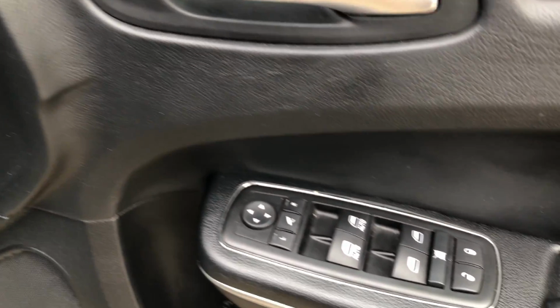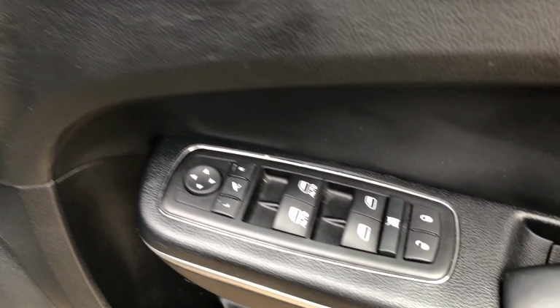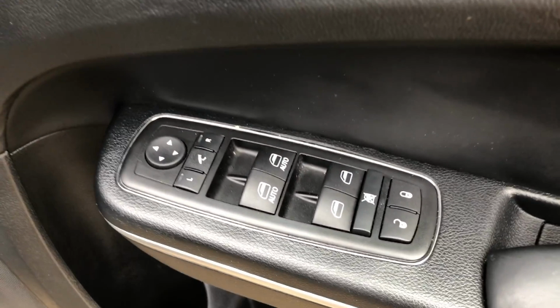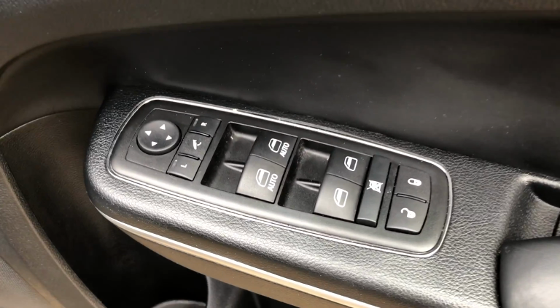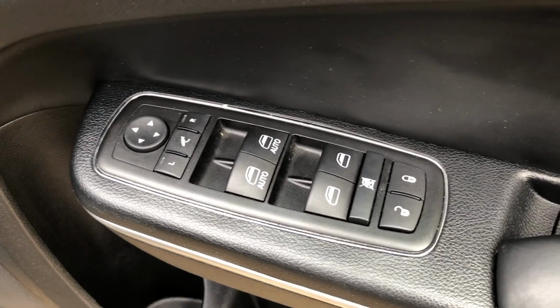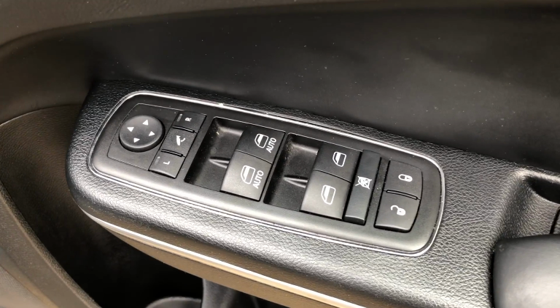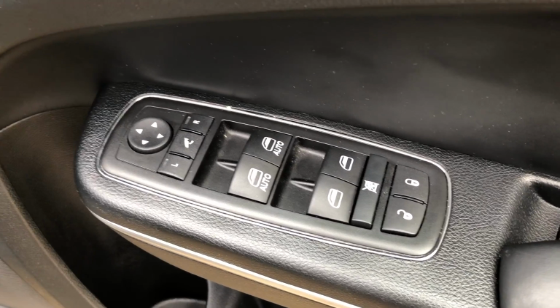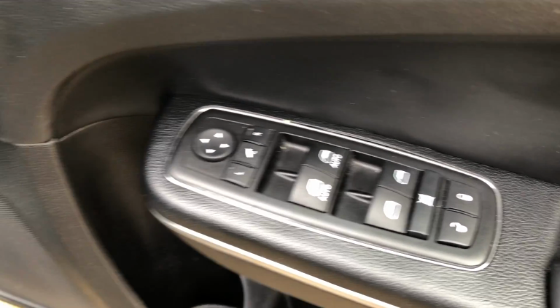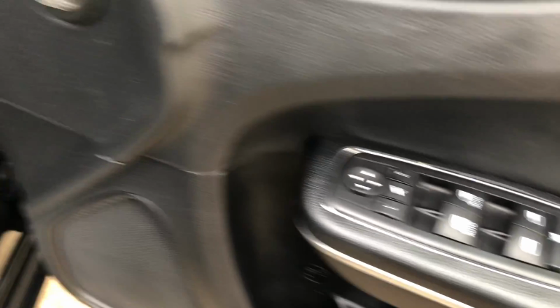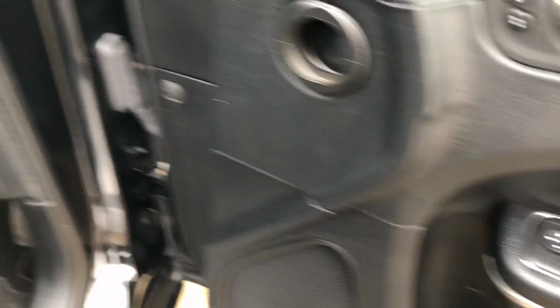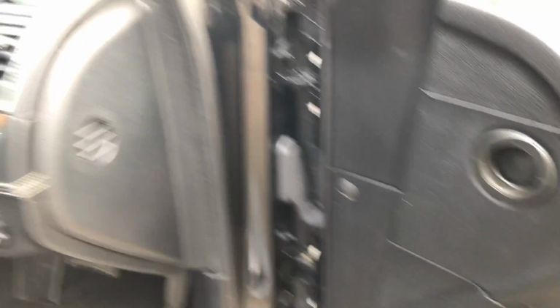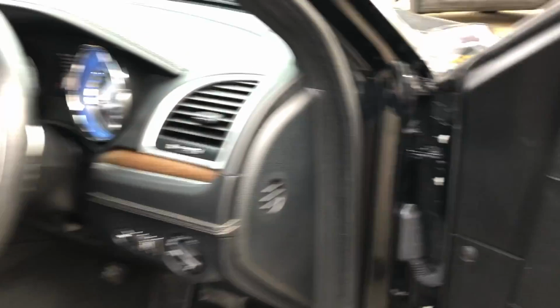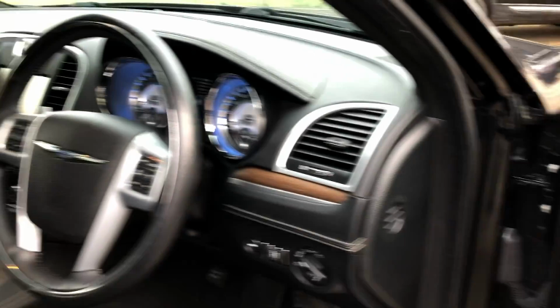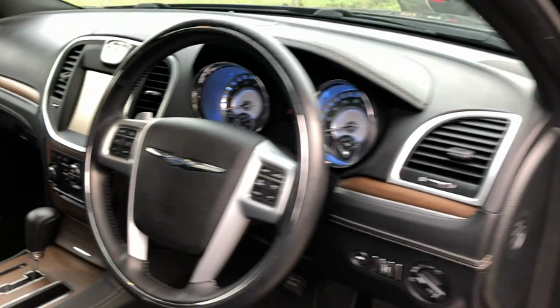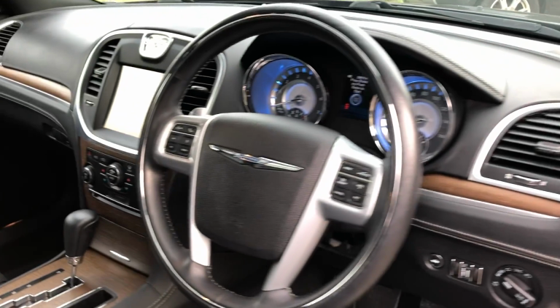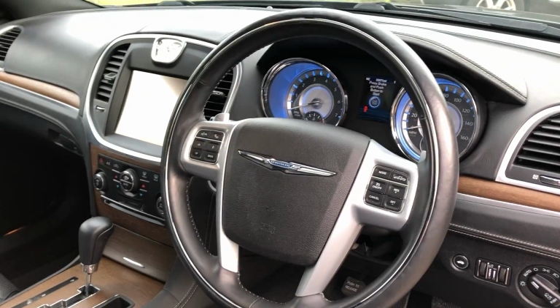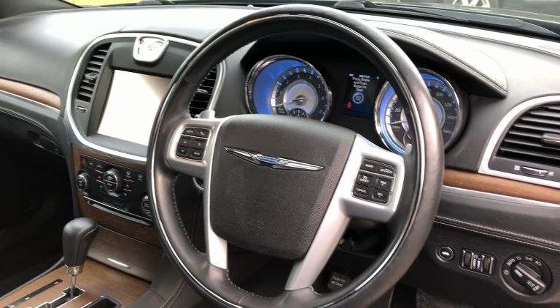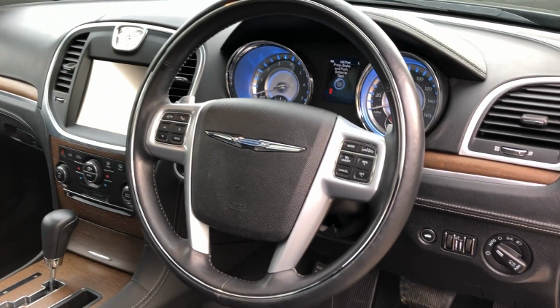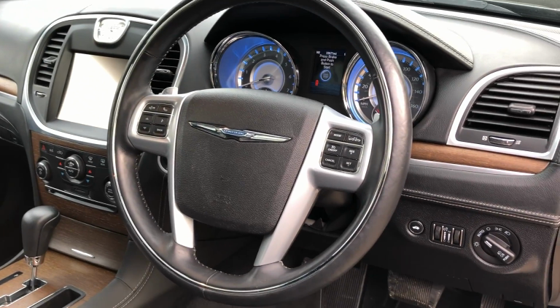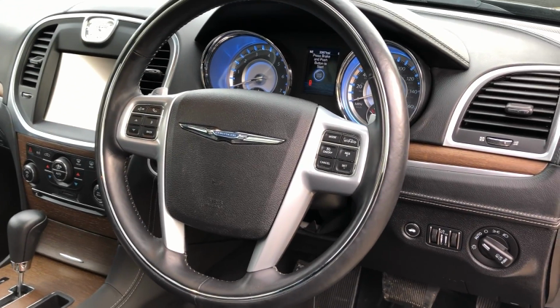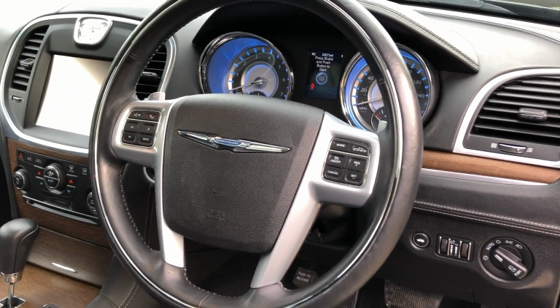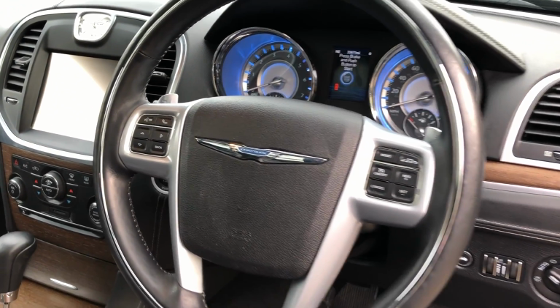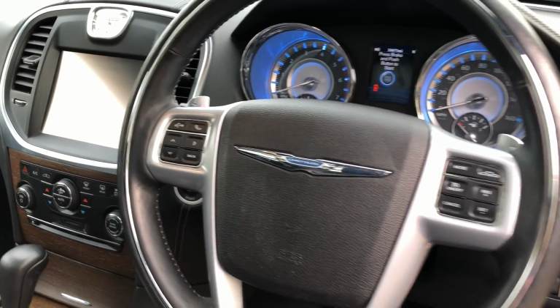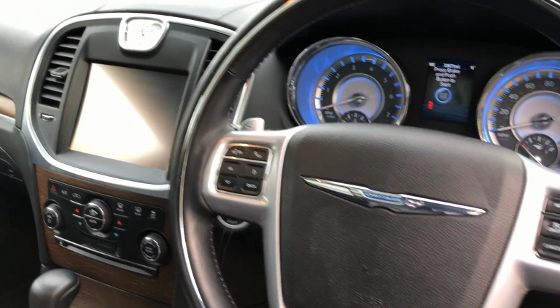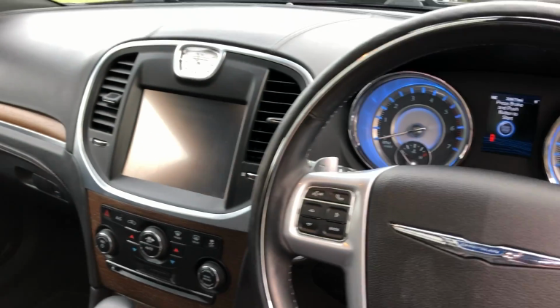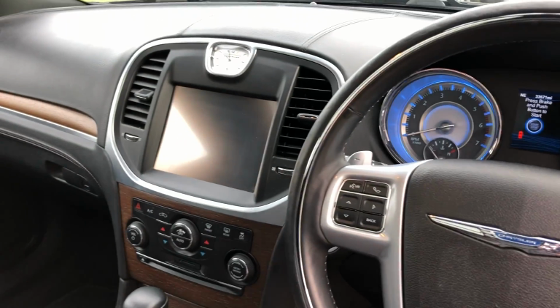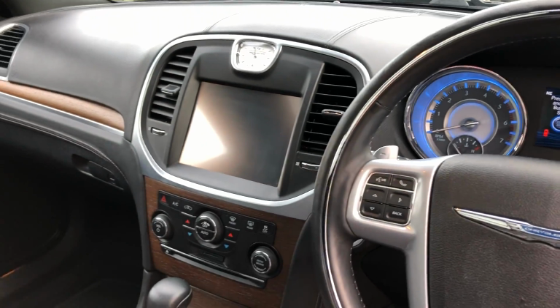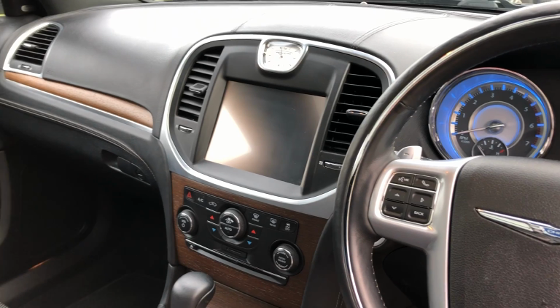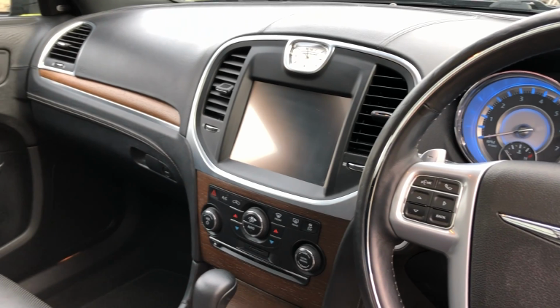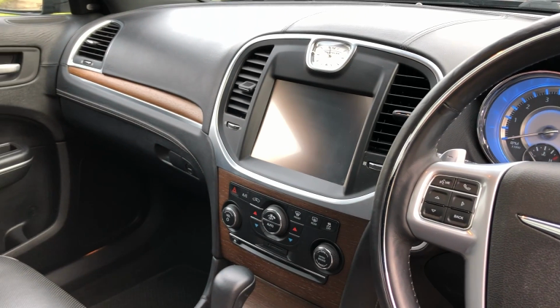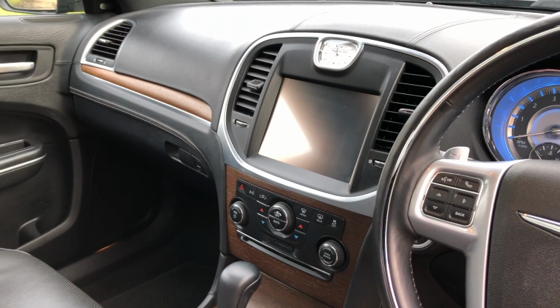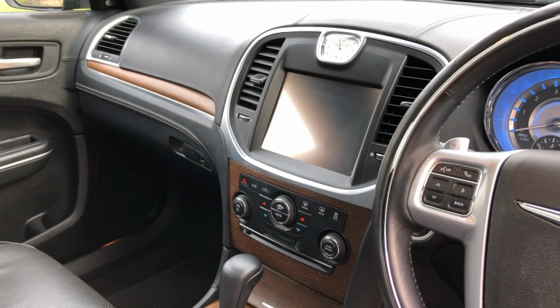Heated electric power folding door mirrors, electric front and rear windows, leather multifunction steering wheel, satellite navigation, and DAB radio.